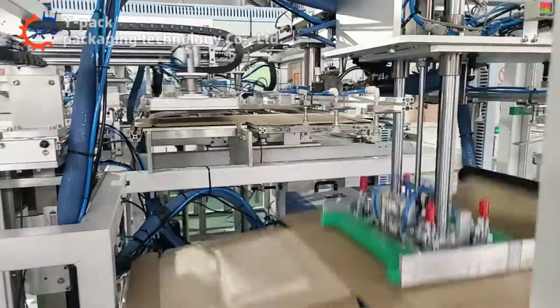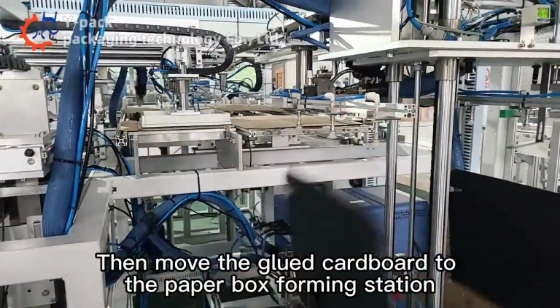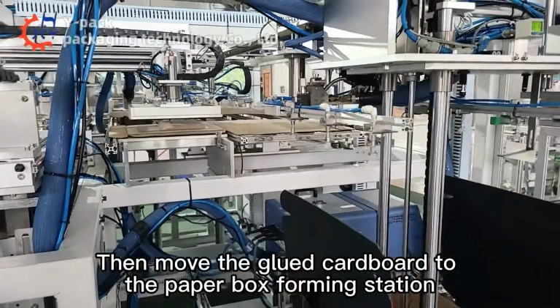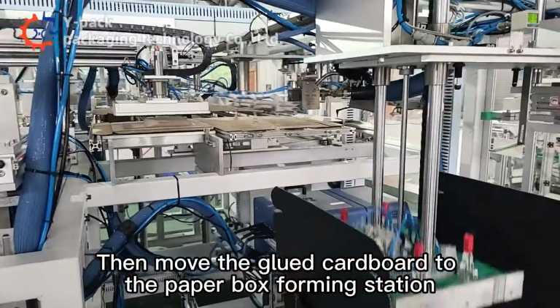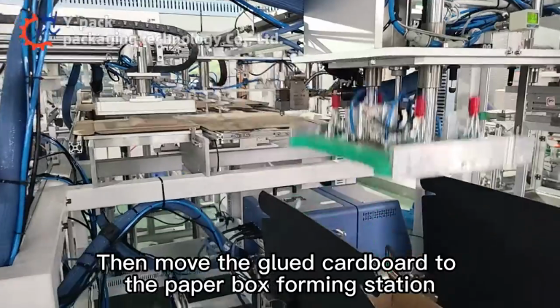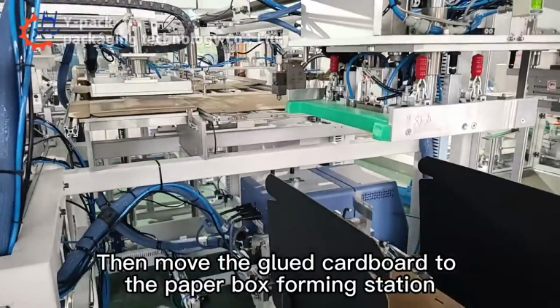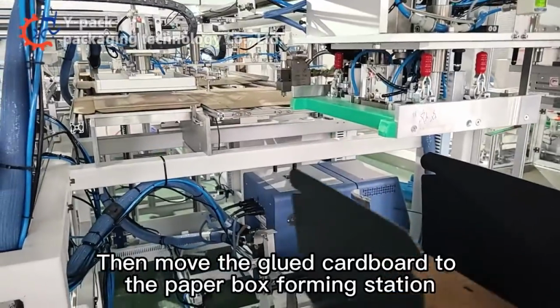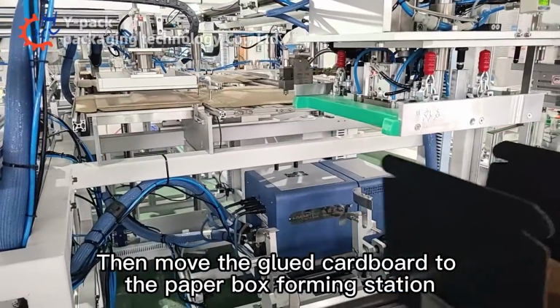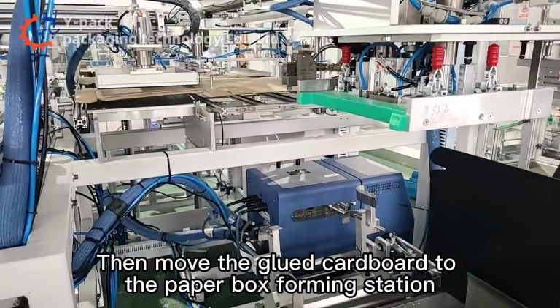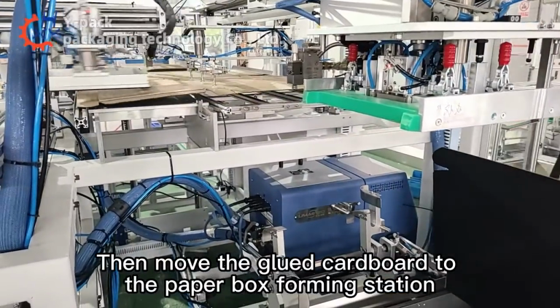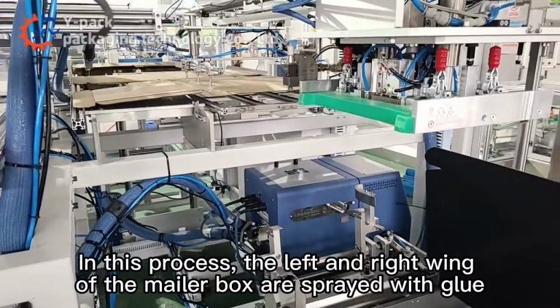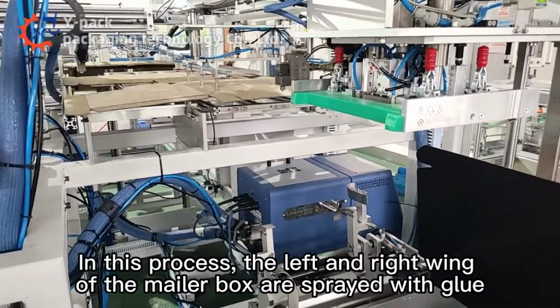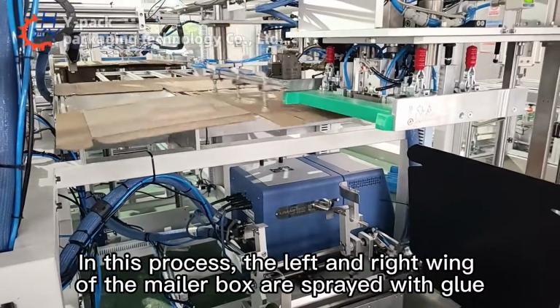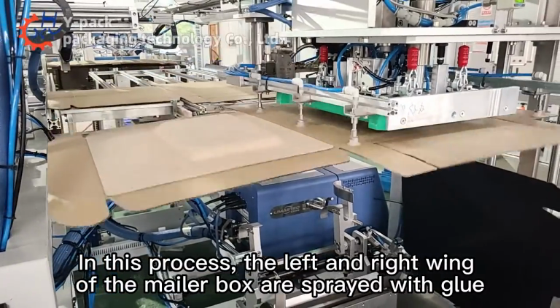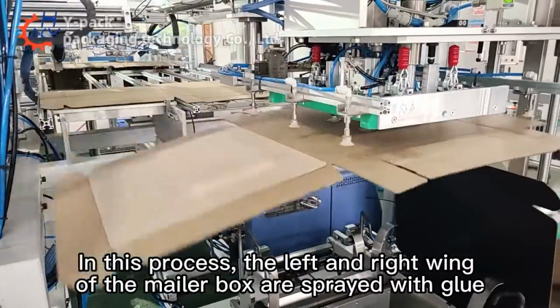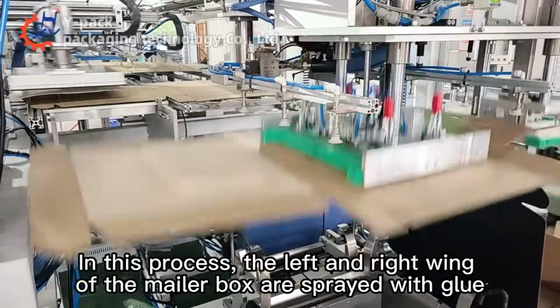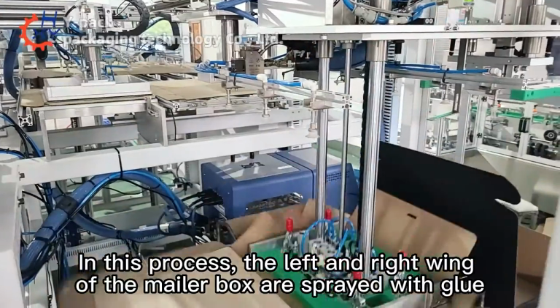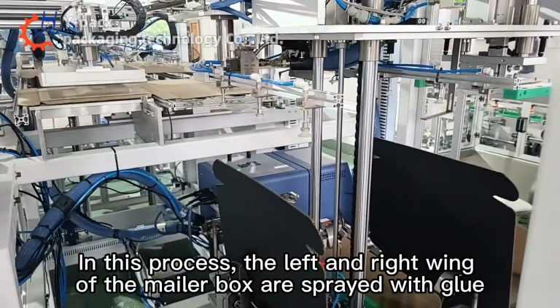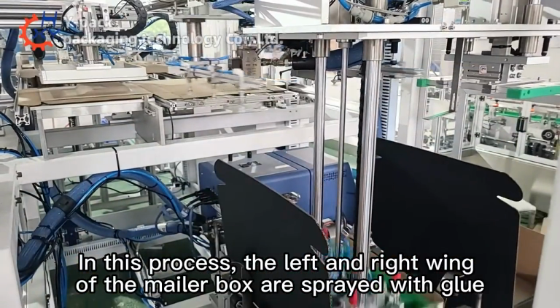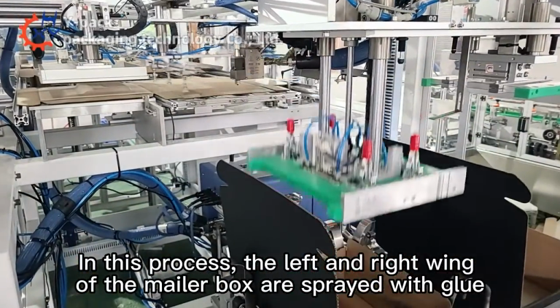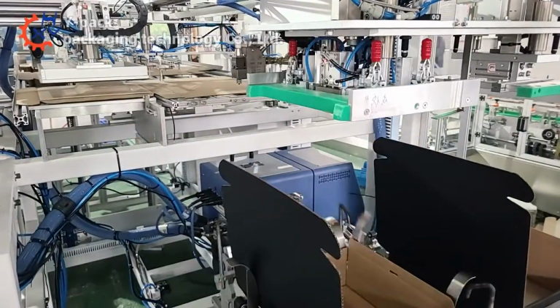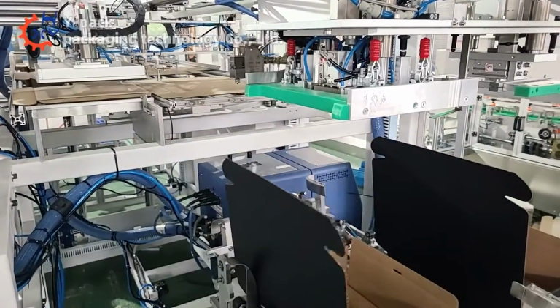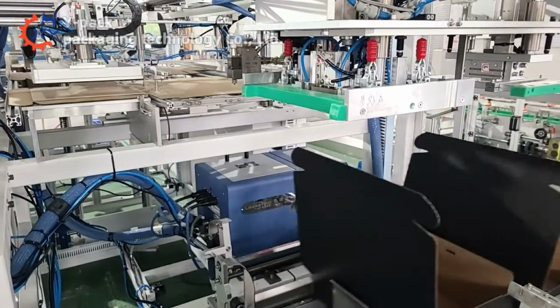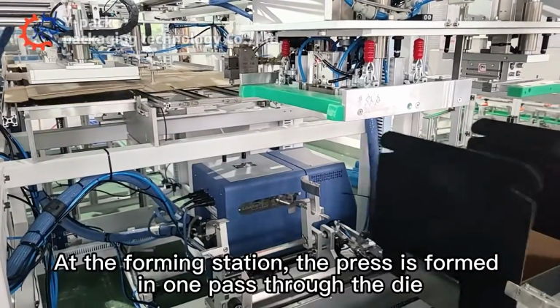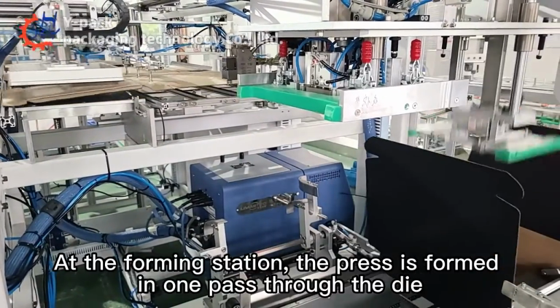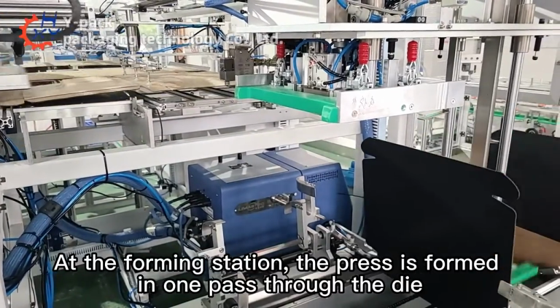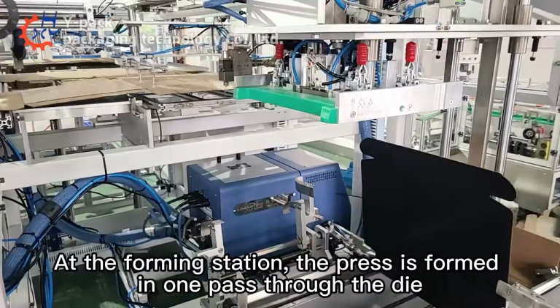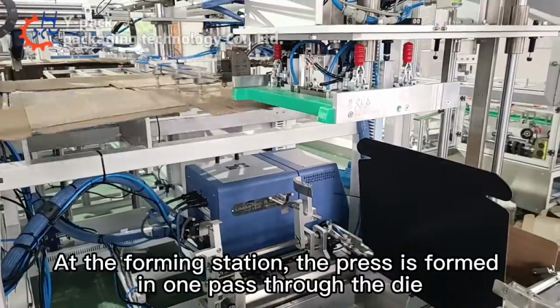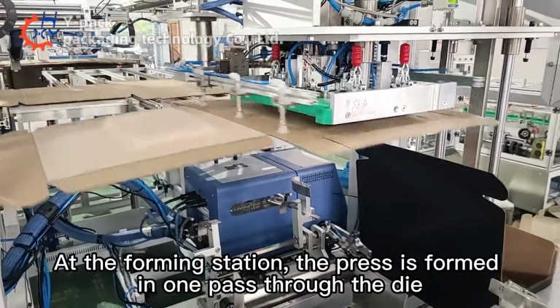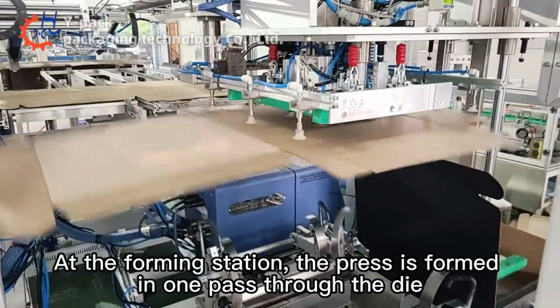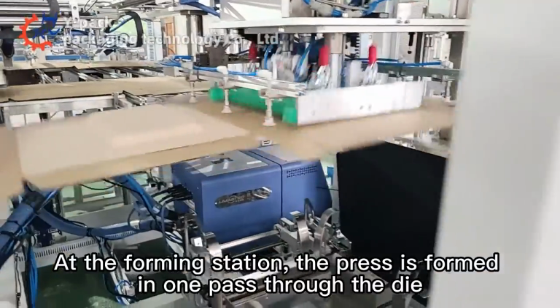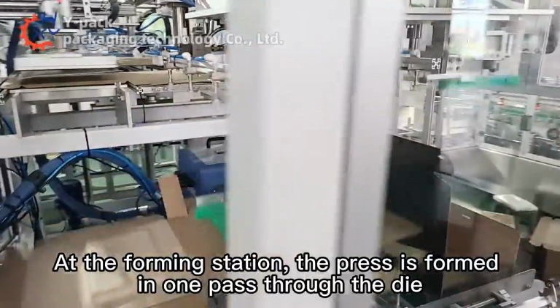The glued cardboard is then moved to the paper box forming station. In this process, the left and right wings of the mellow box are spread with glue. At the forming station, the press forms the box in one path through the die.